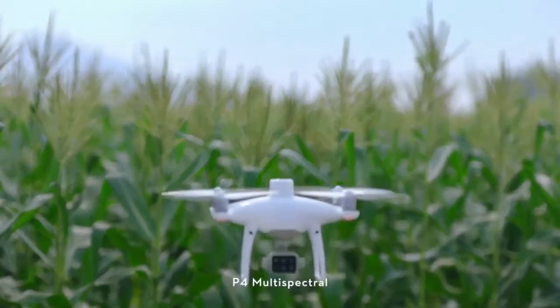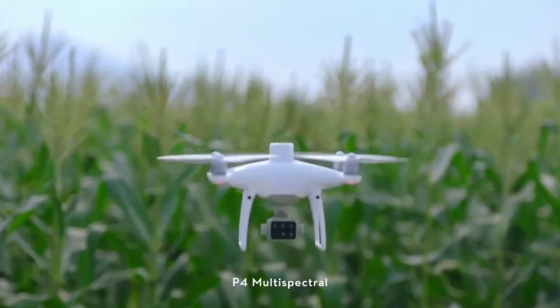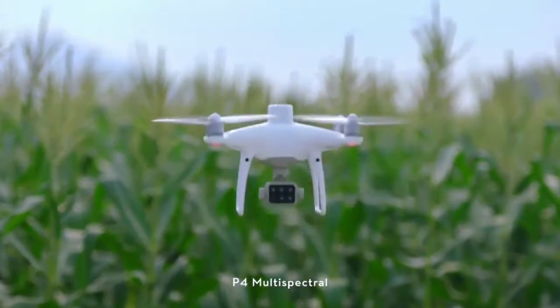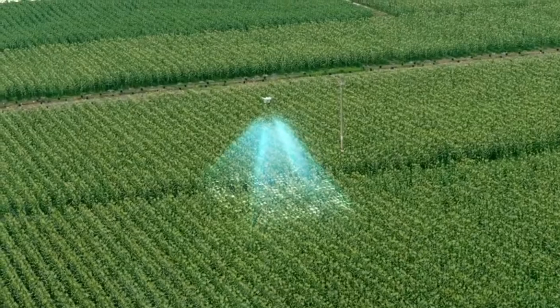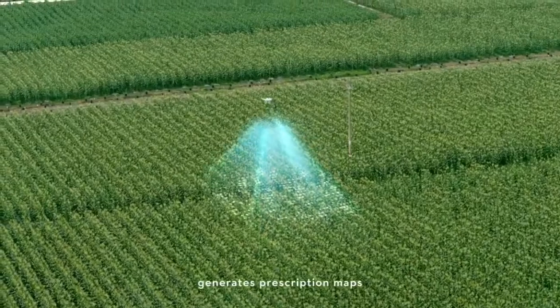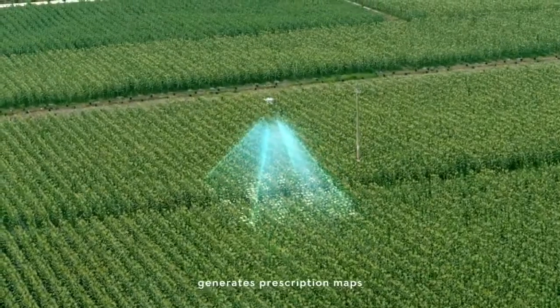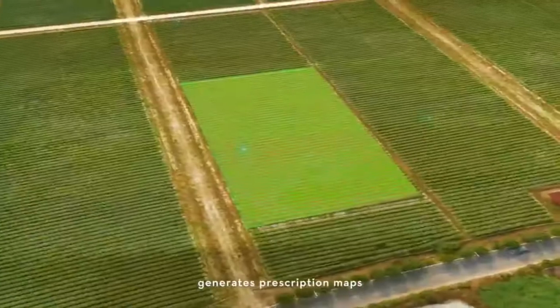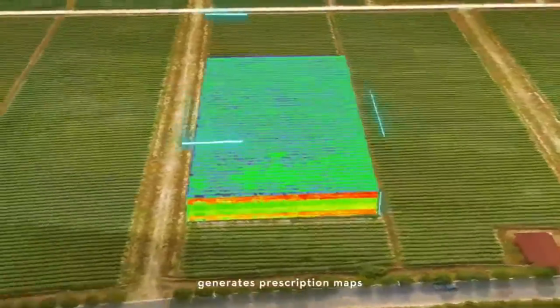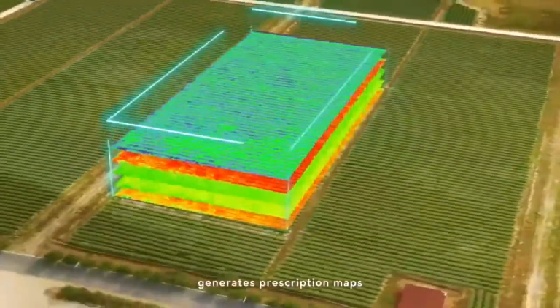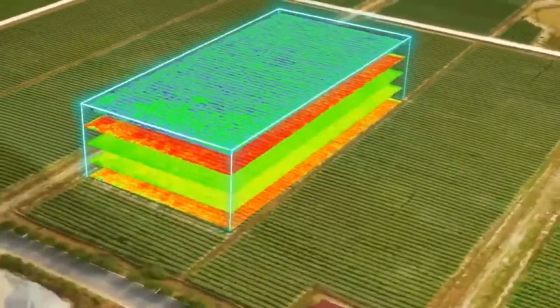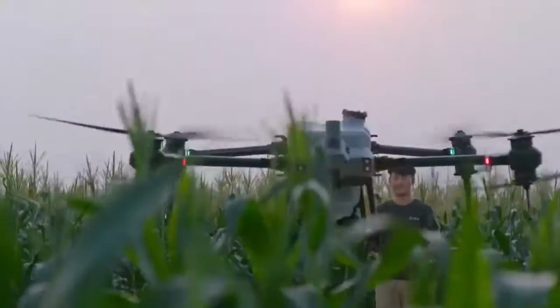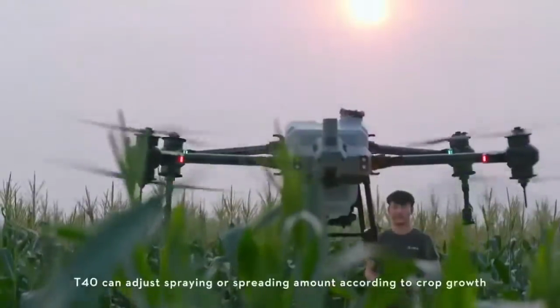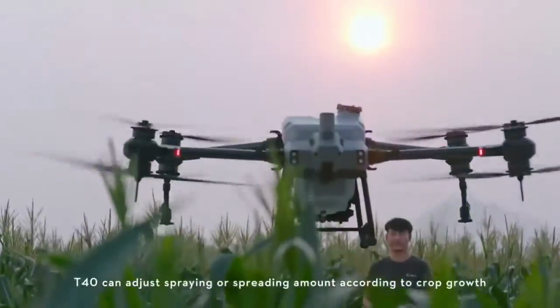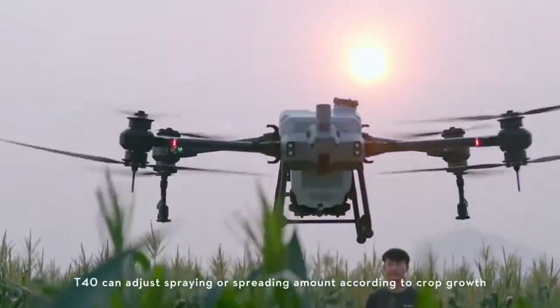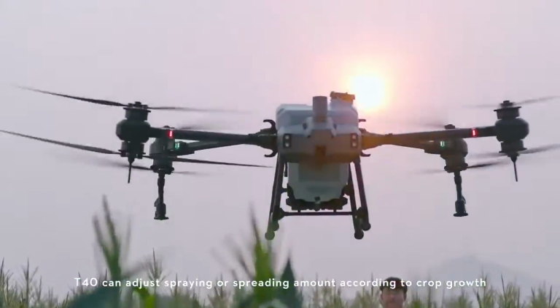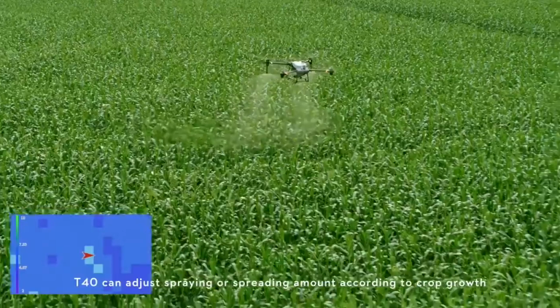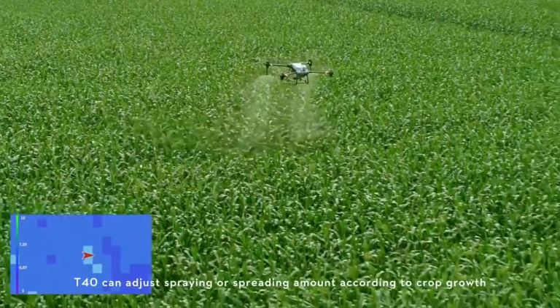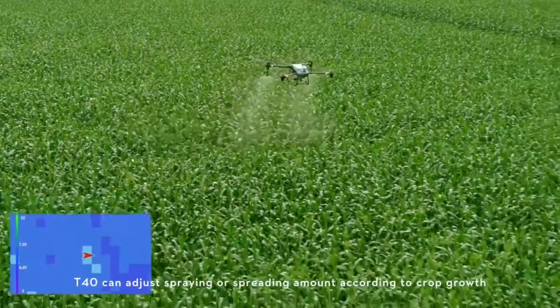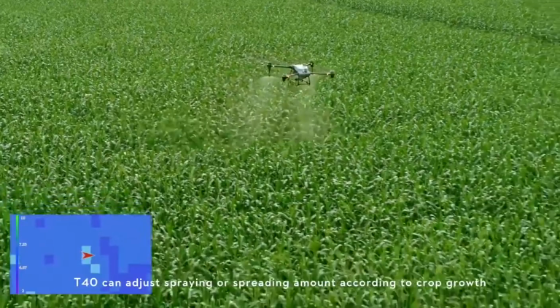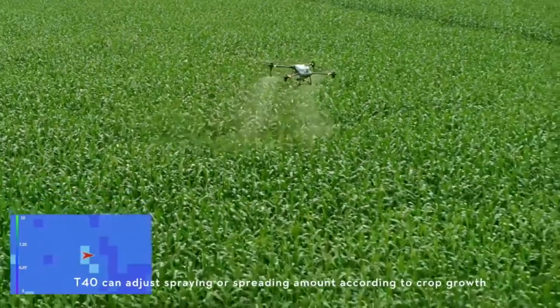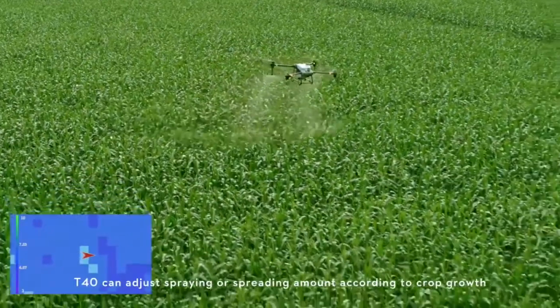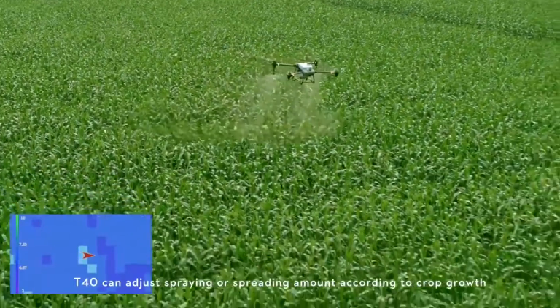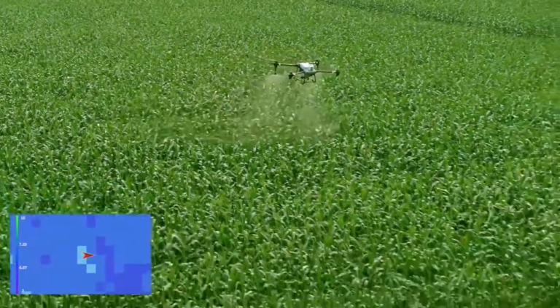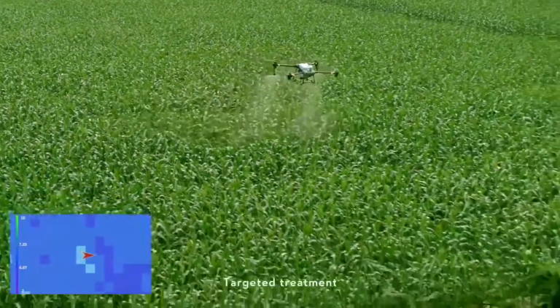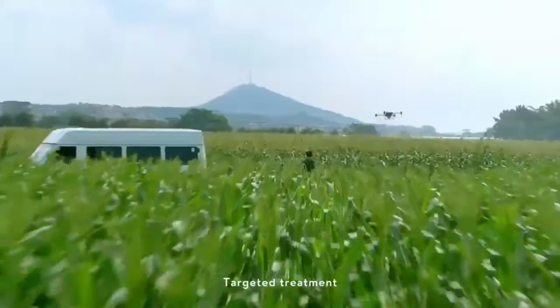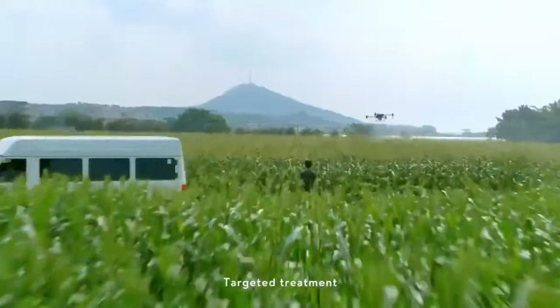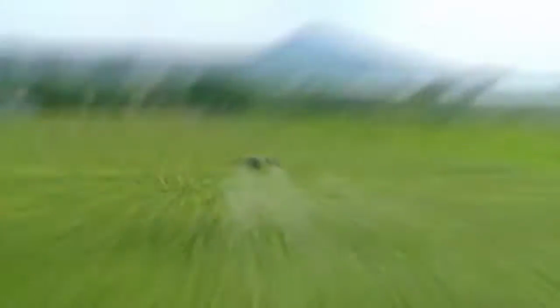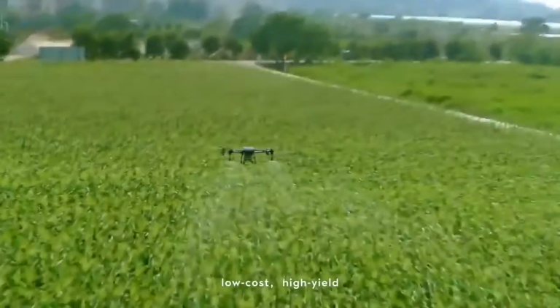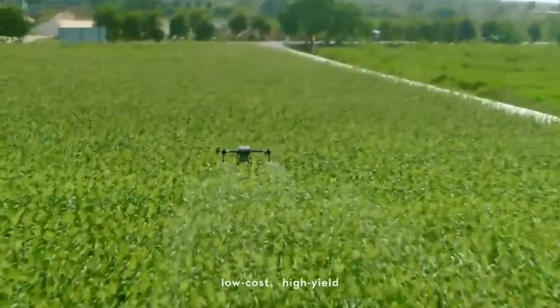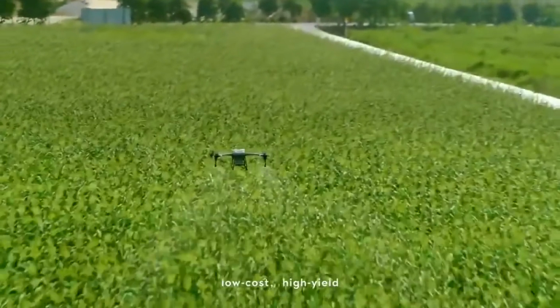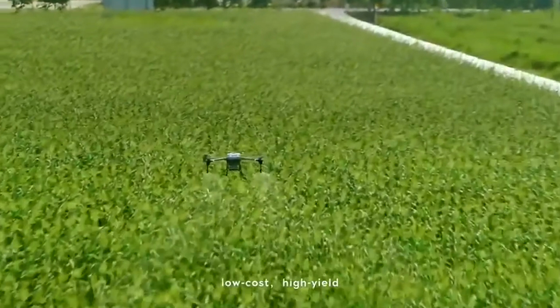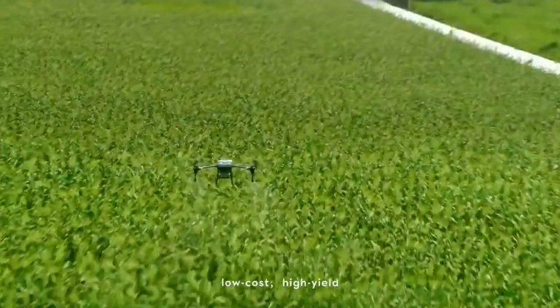The P4 Multispectral generates prescription maps. The T40 can adjust spraying or spreading amount according to crop growth for targeted treatment — low cost, high yield.